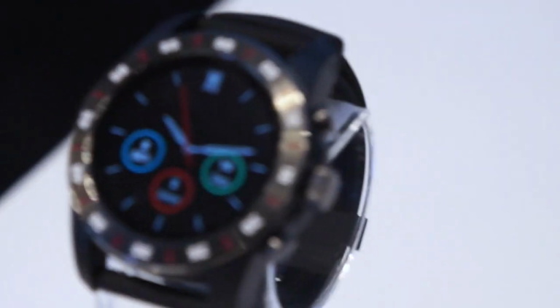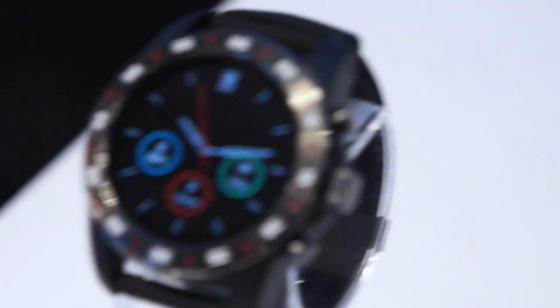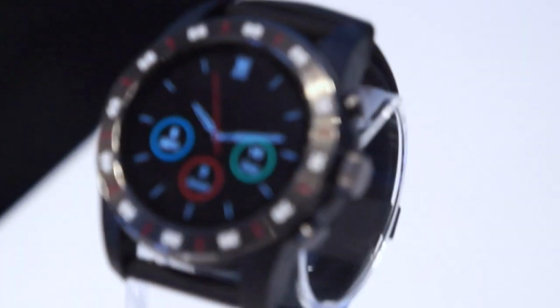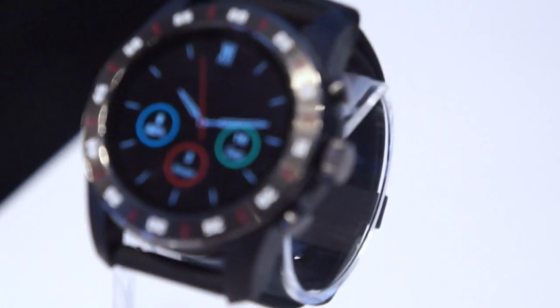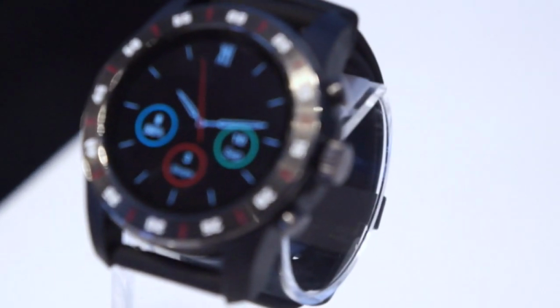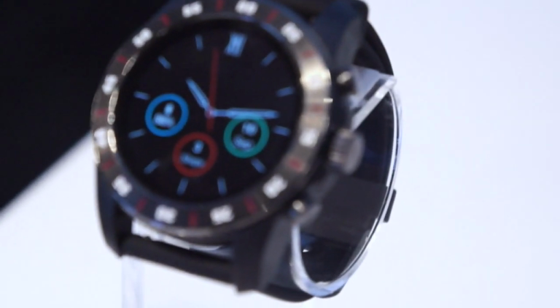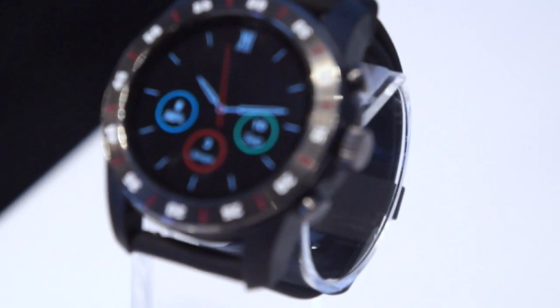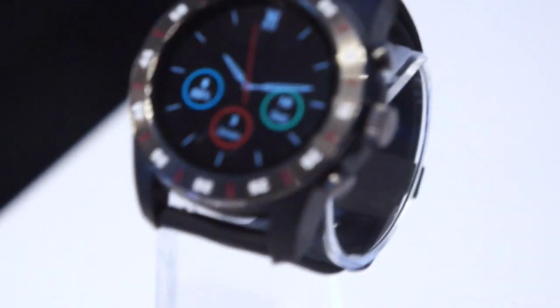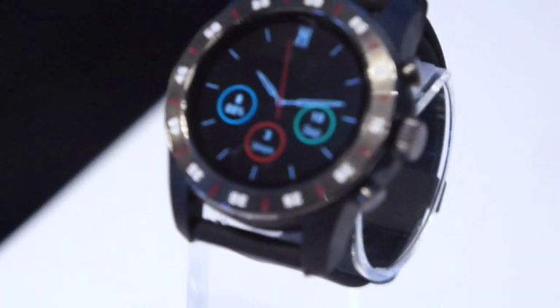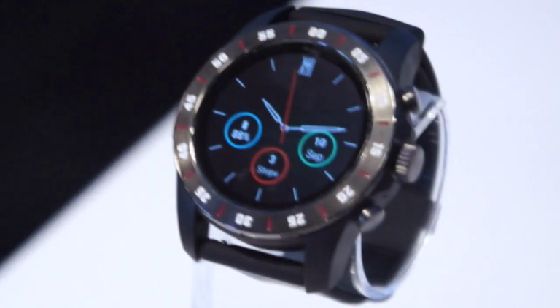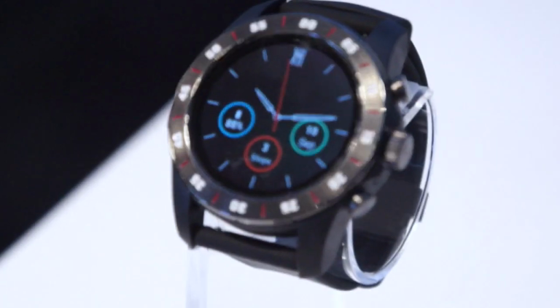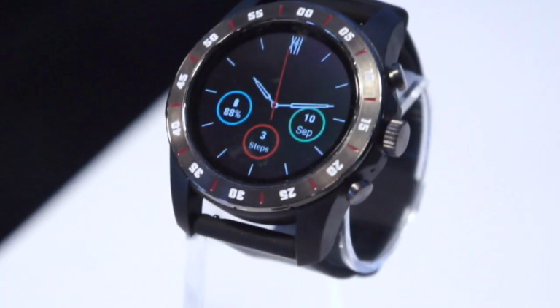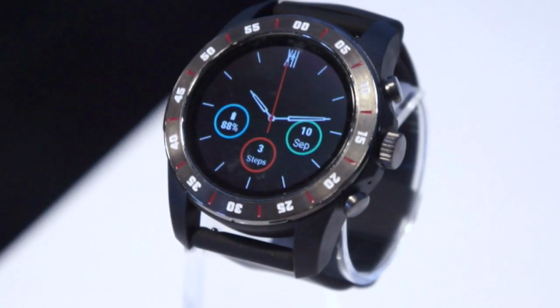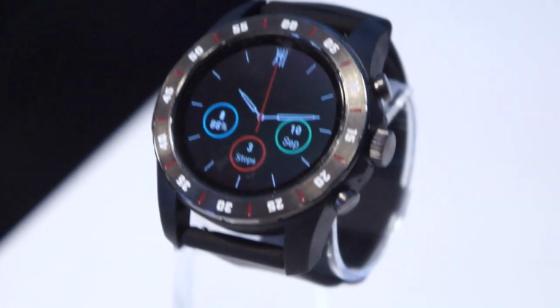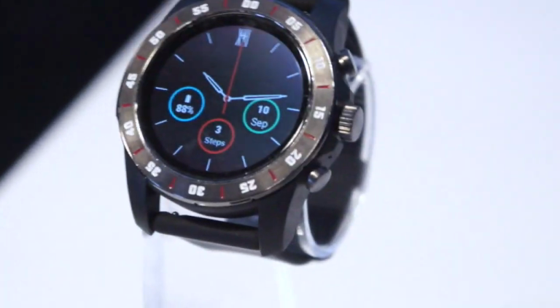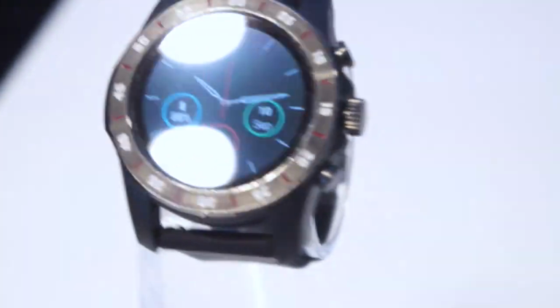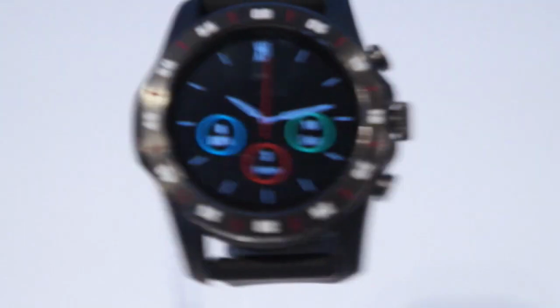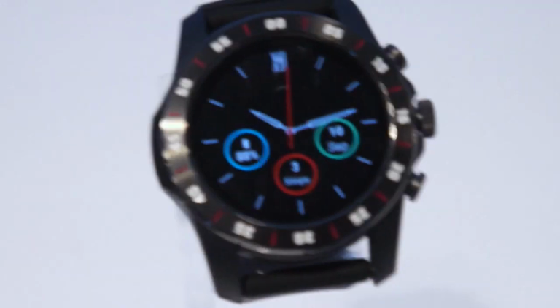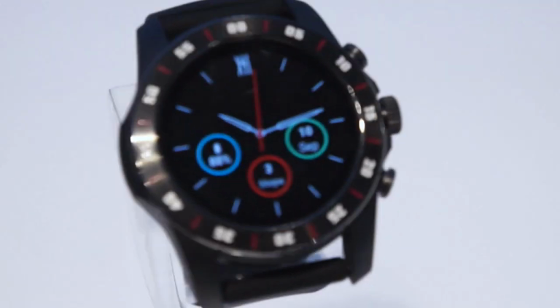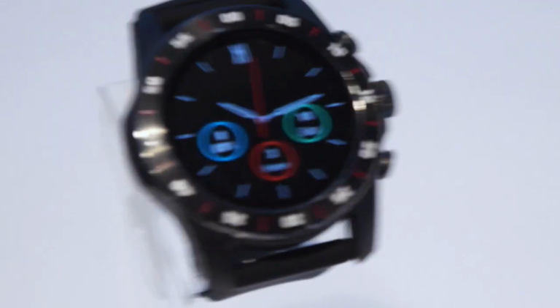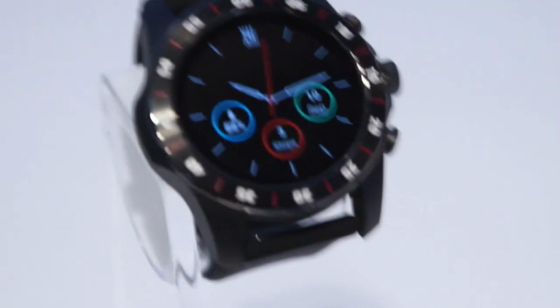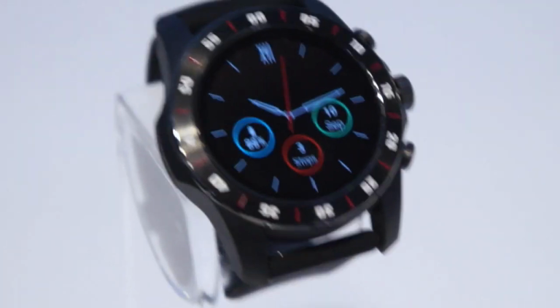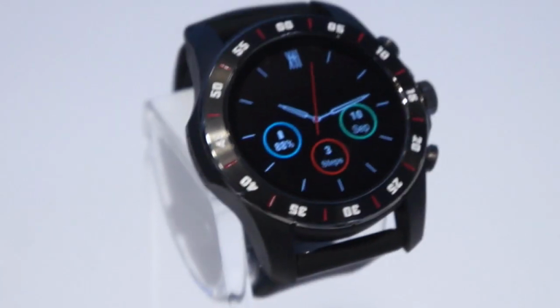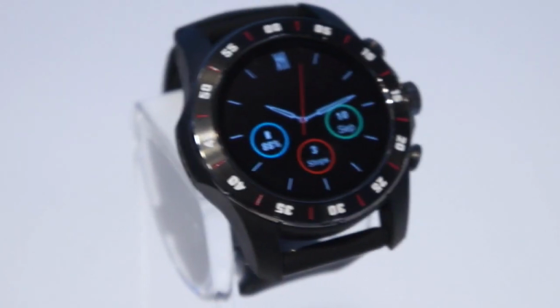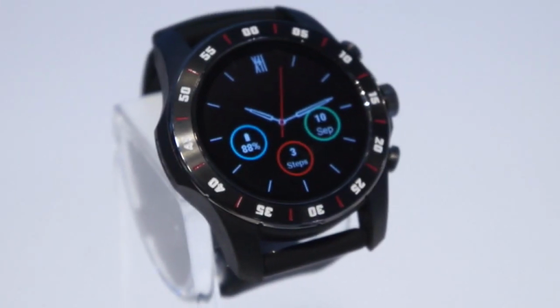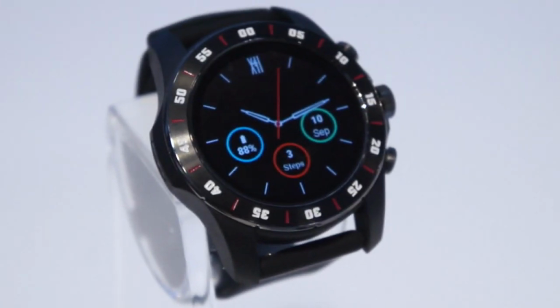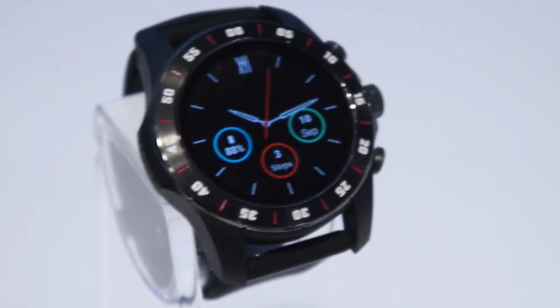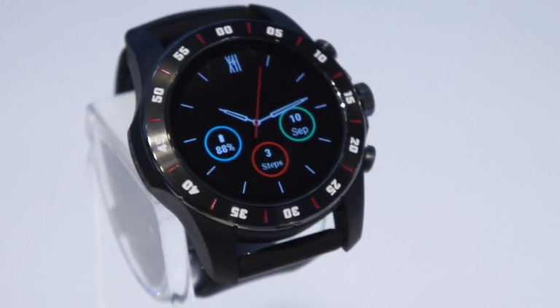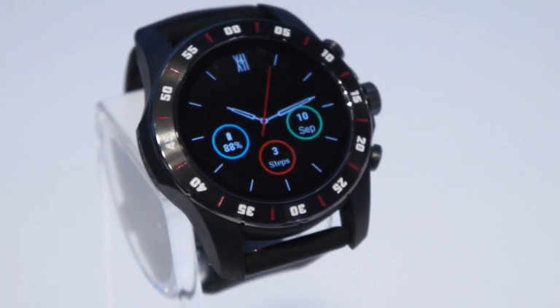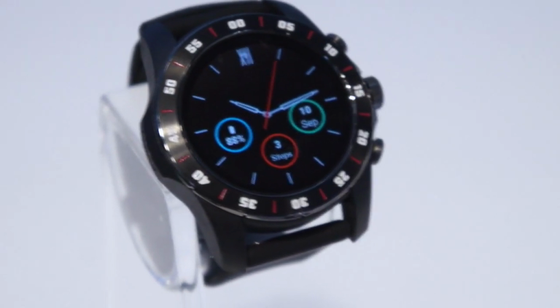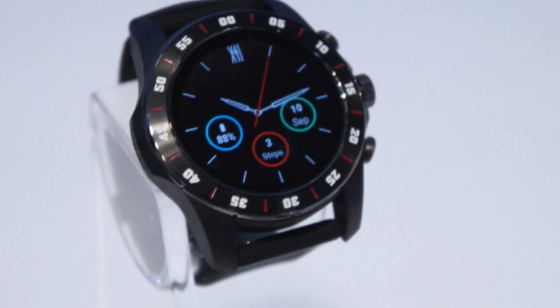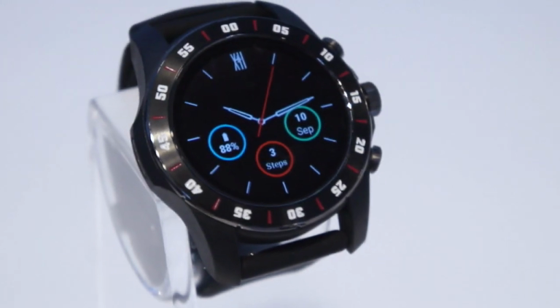Very exciting stuff. As you know, I'm a big fan of smartwatches — I've got a few of them, and I'm really looking forward to trying out a watch with this architecture.